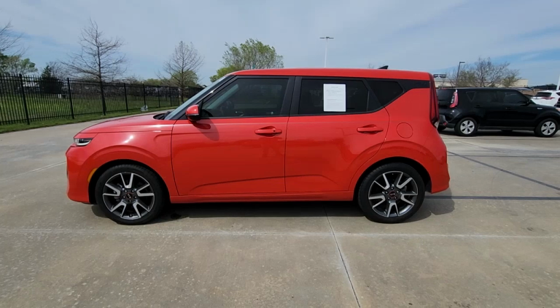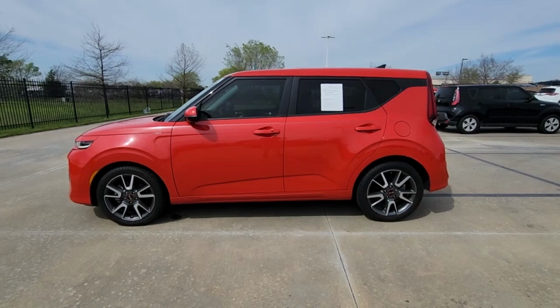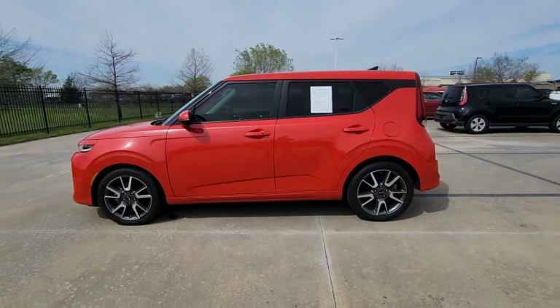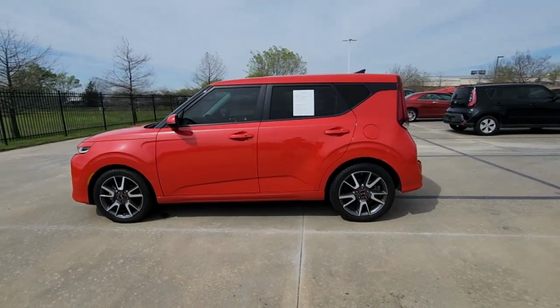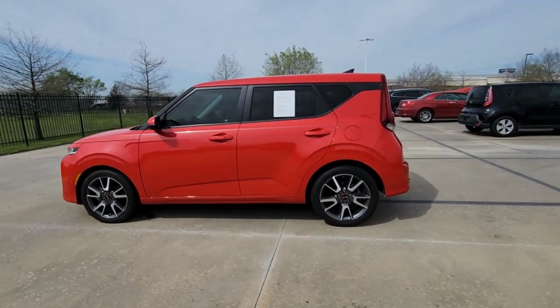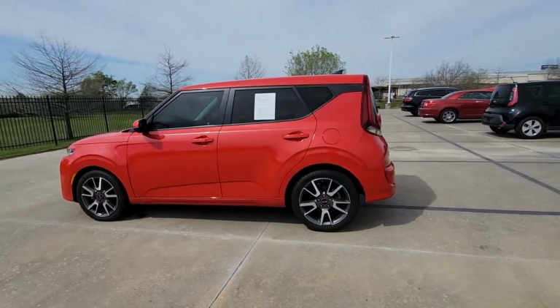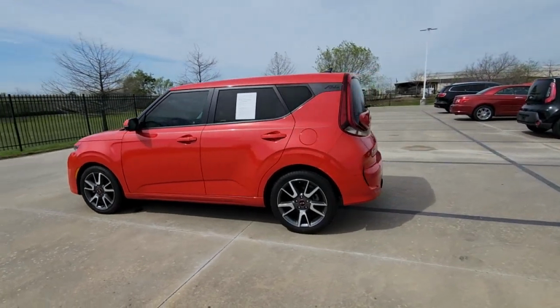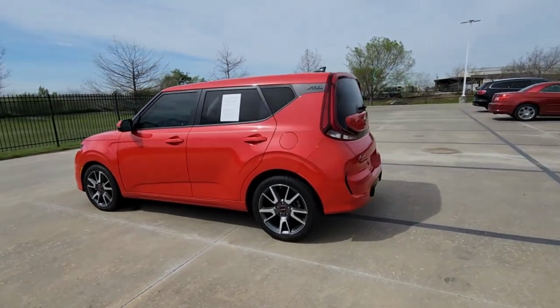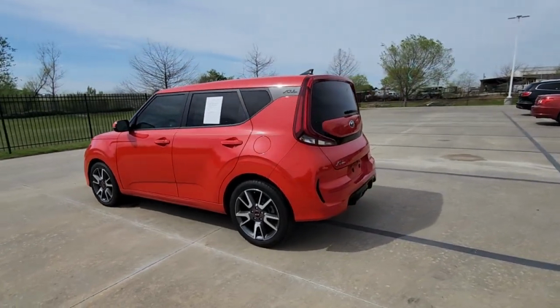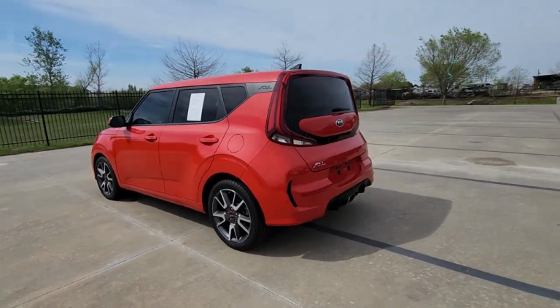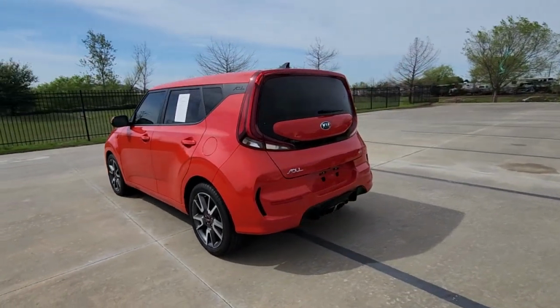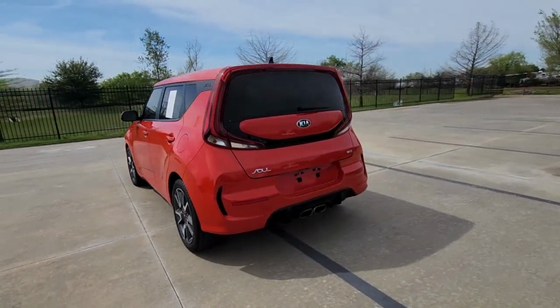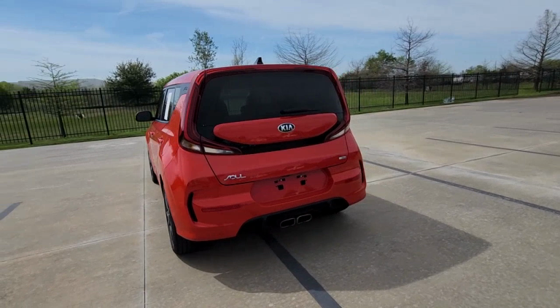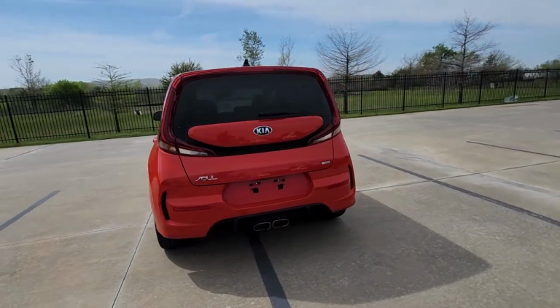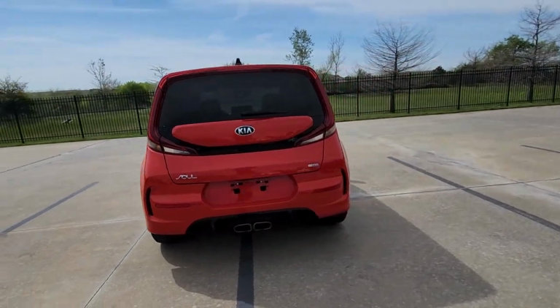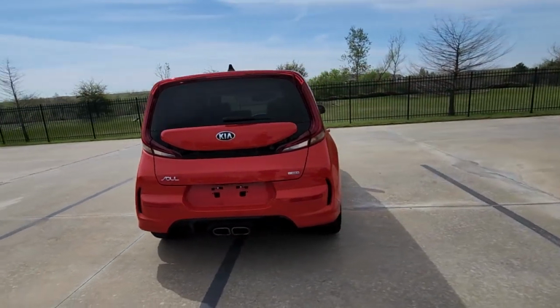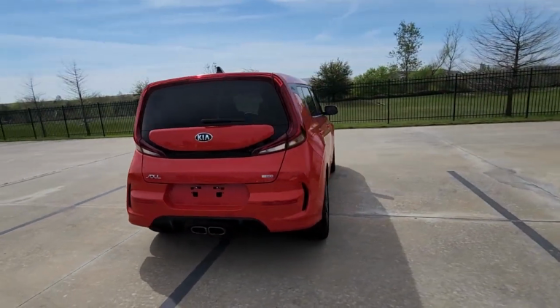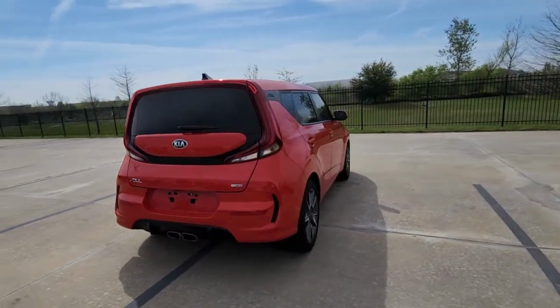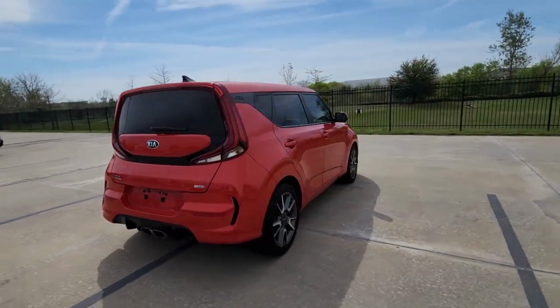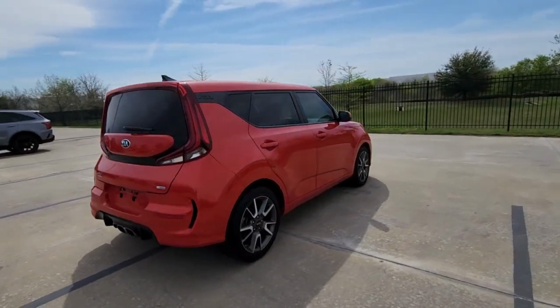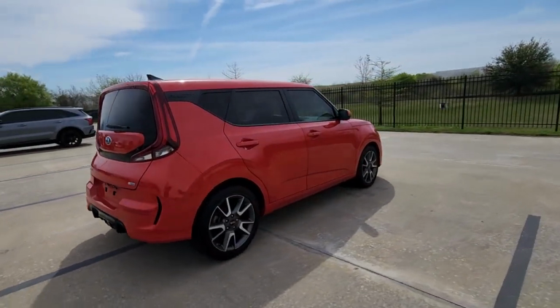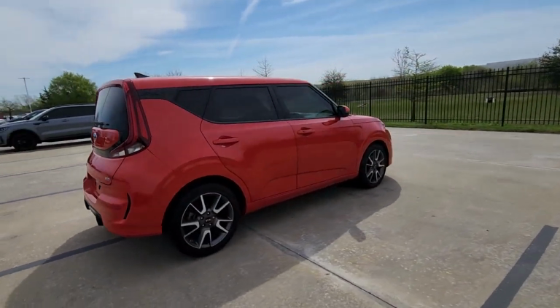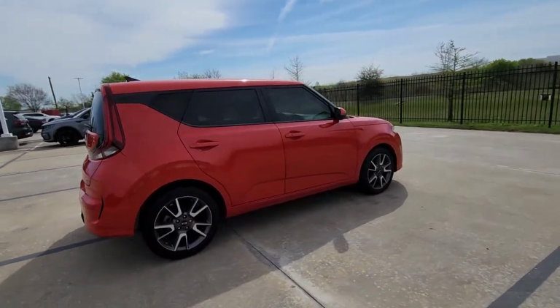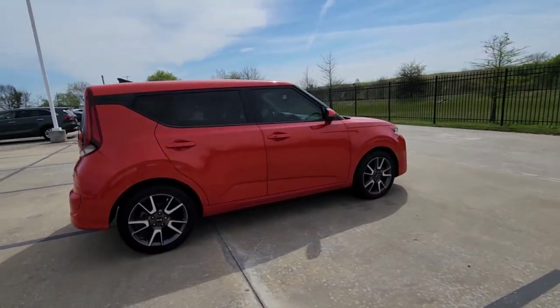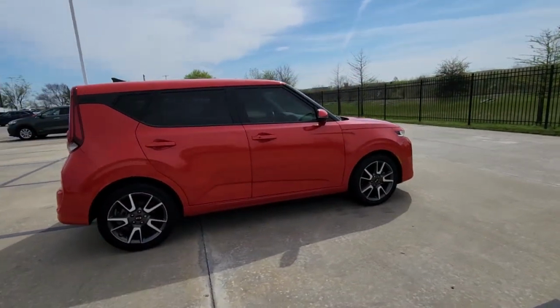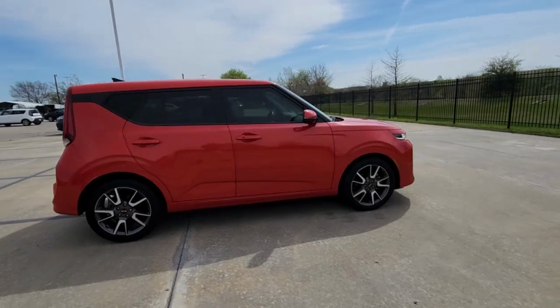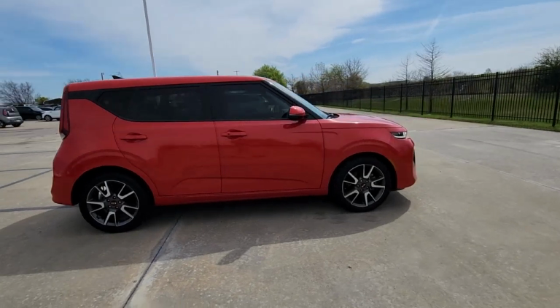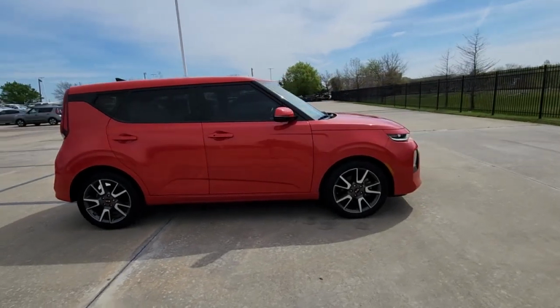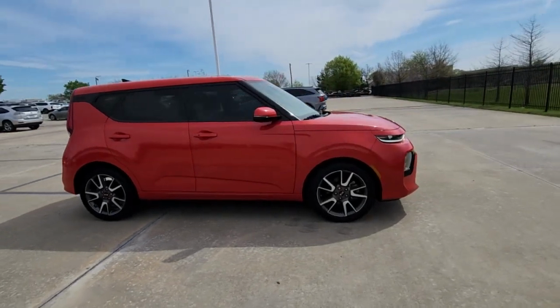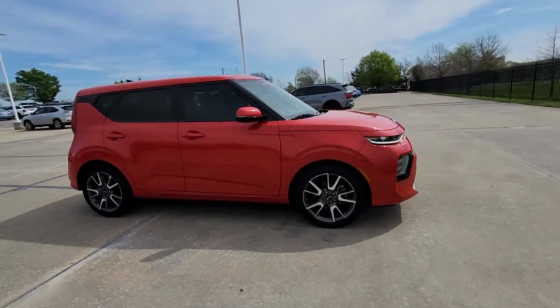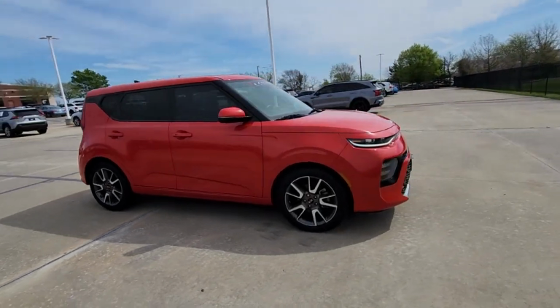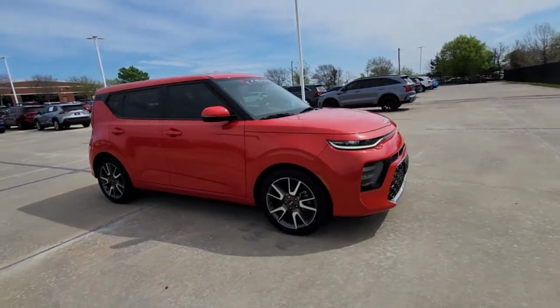Here is a wonderful 2021 Kia Soul. With less than 30,000 miles on the odometer, this vehicle stands out from the rest. Take a closer look at this spacious and tech-rich Soul.